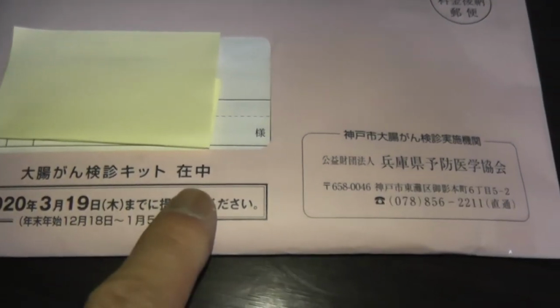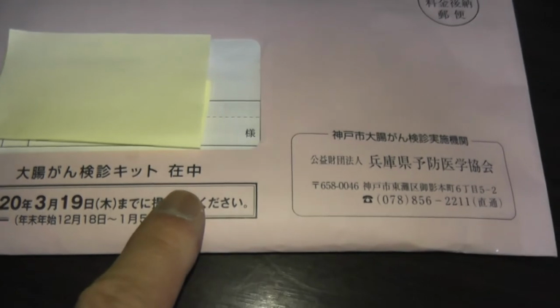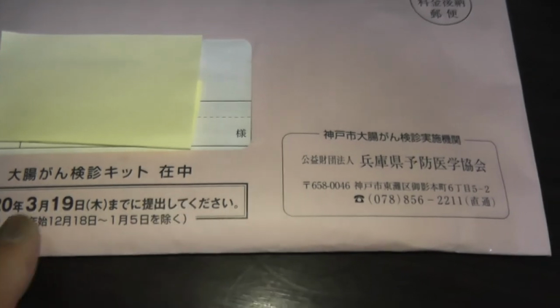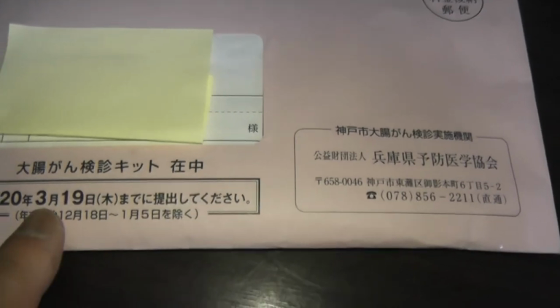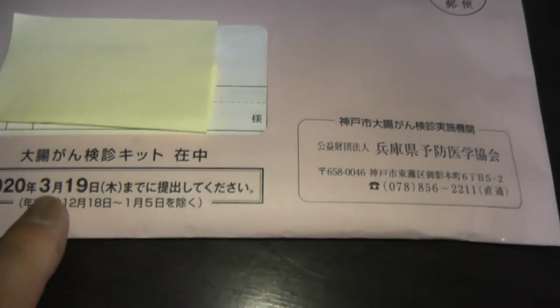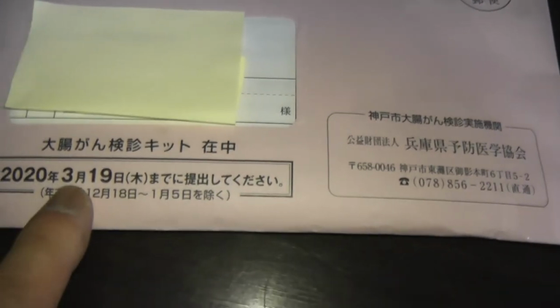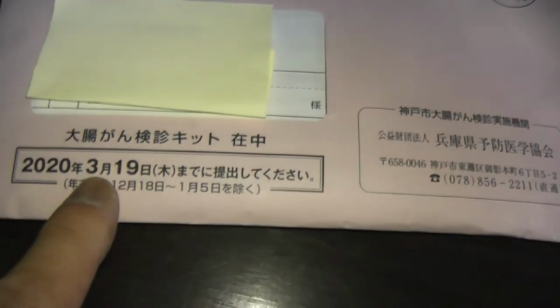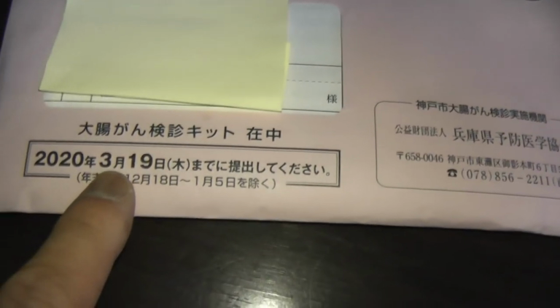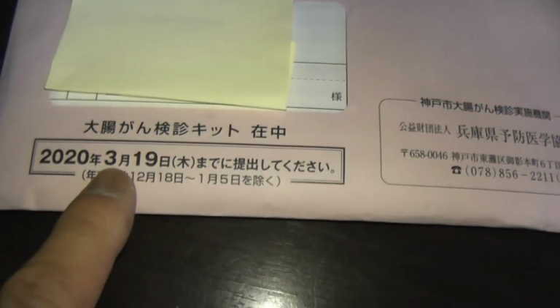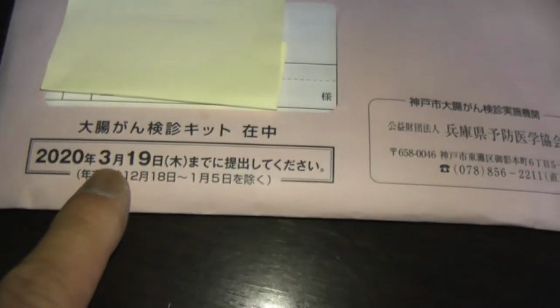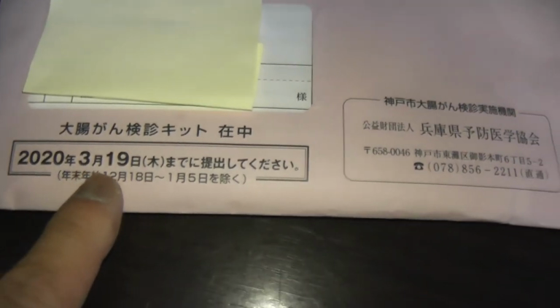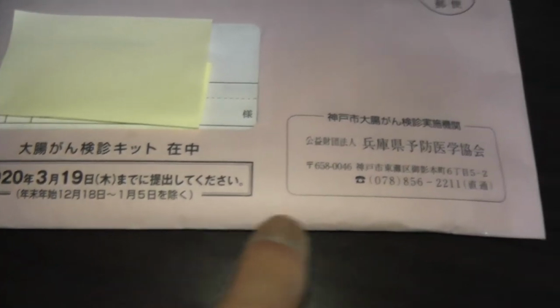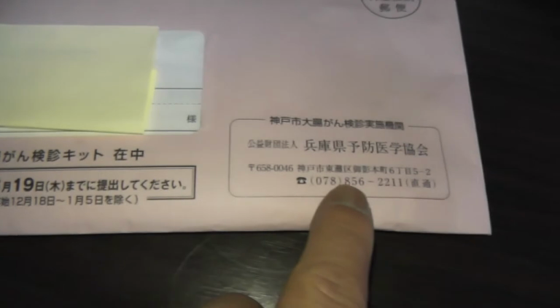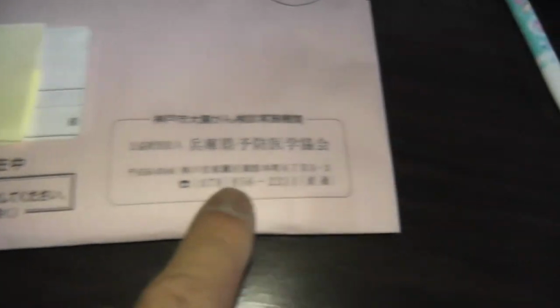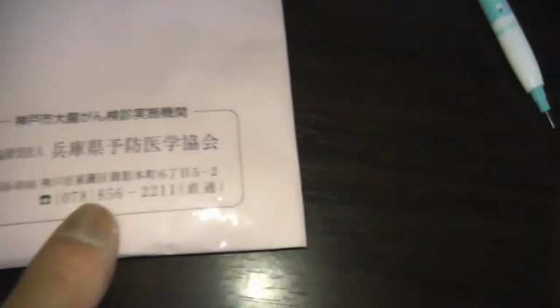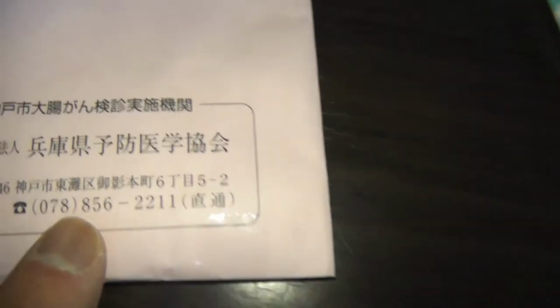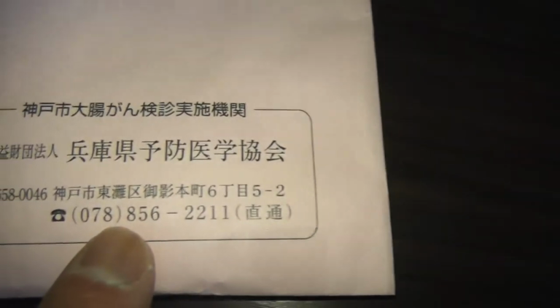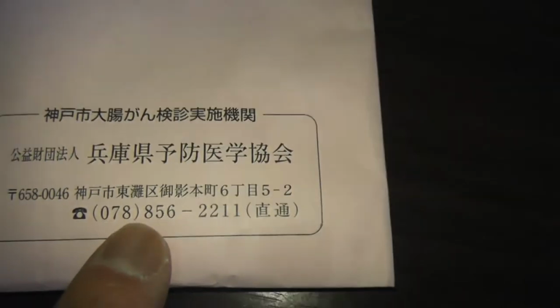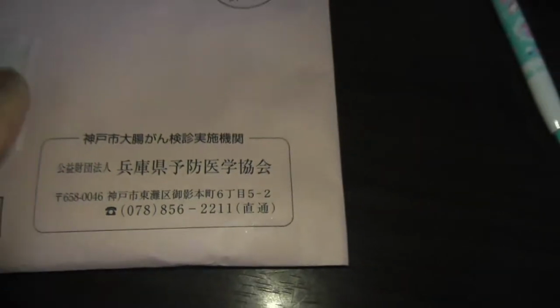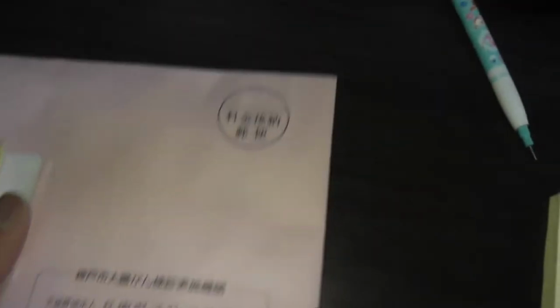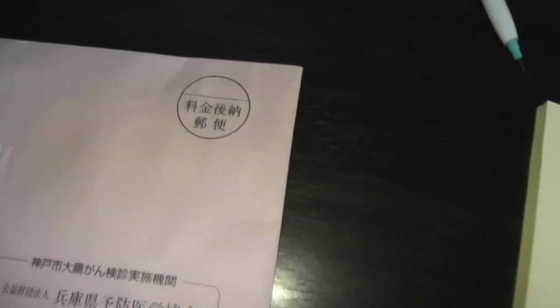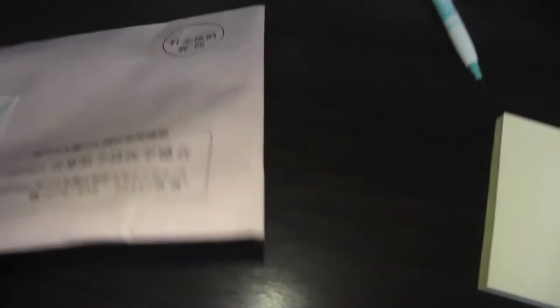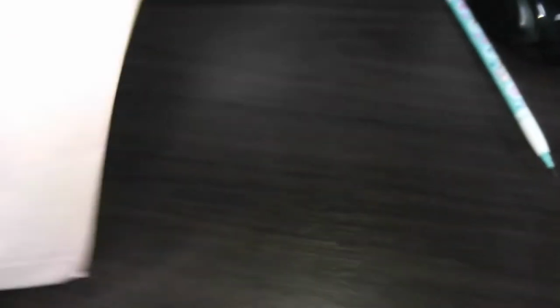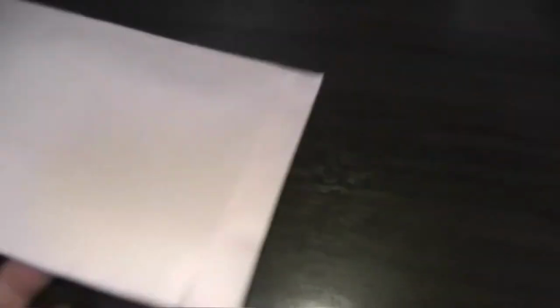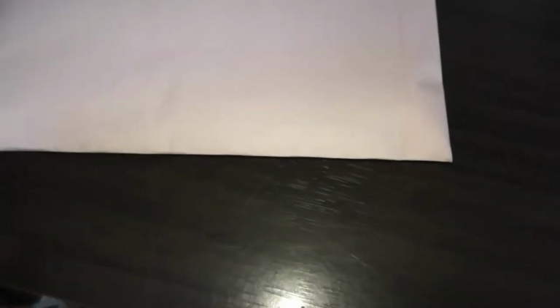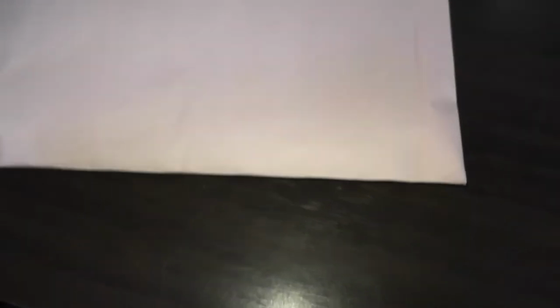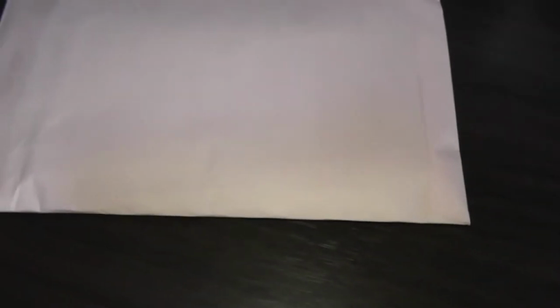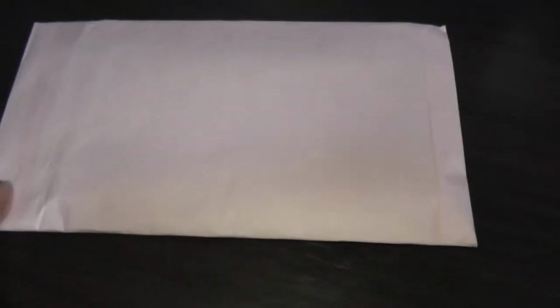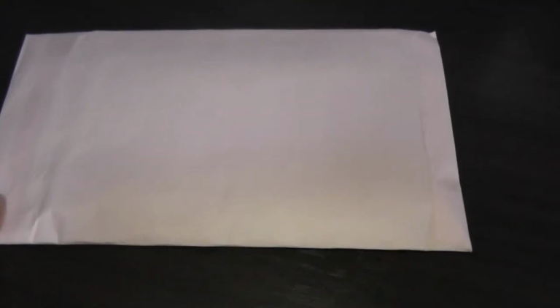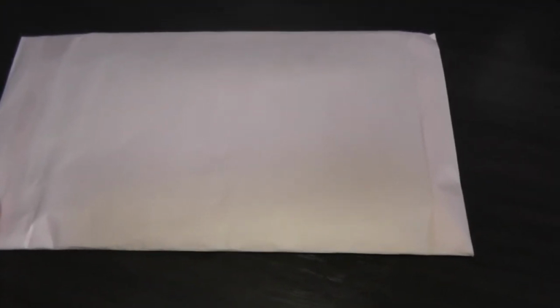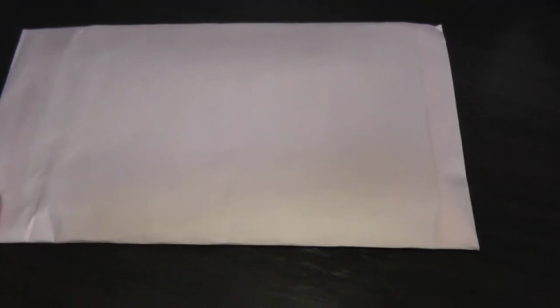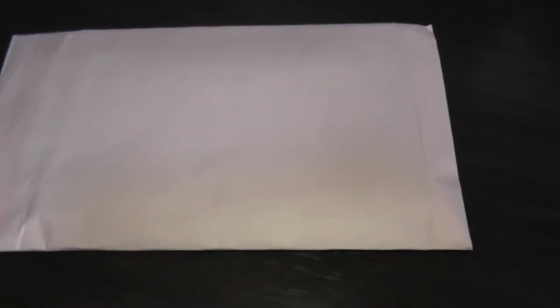Anyone who lives in Japan and who is at least 40 years old can apply for this. It costs 500 yen. It's a do-it-yourself kit. It's already the third week of February — I have until March 19th to submit it.